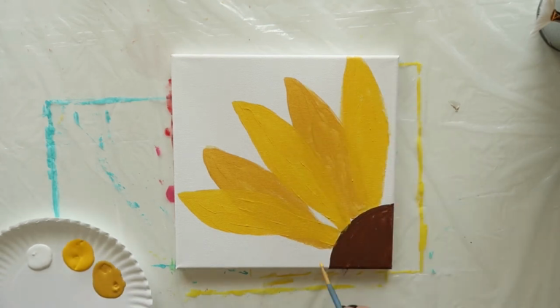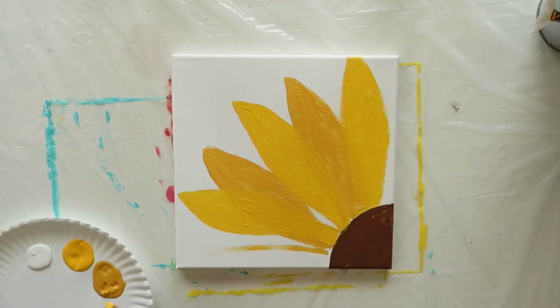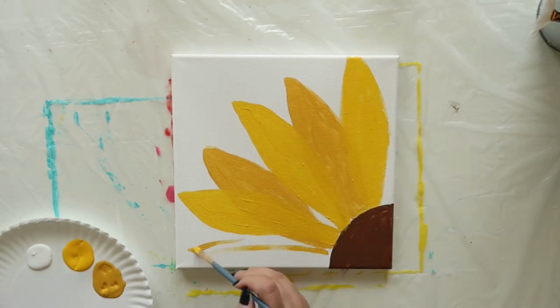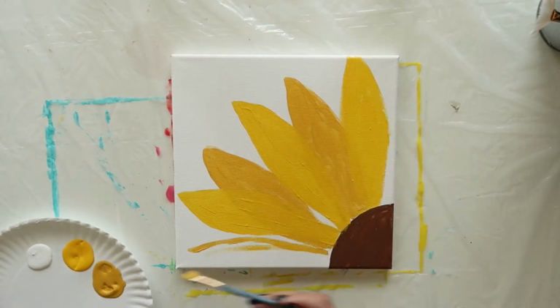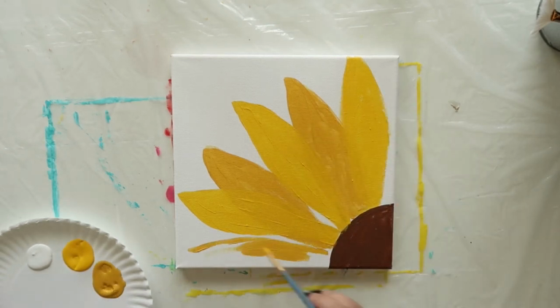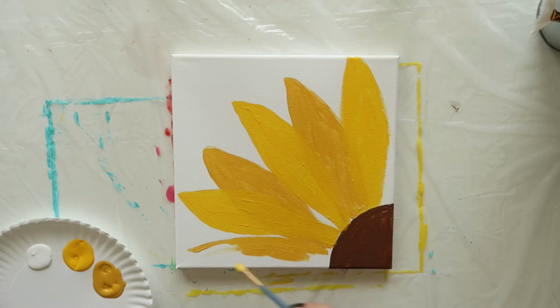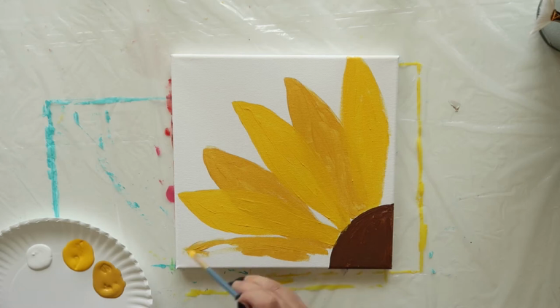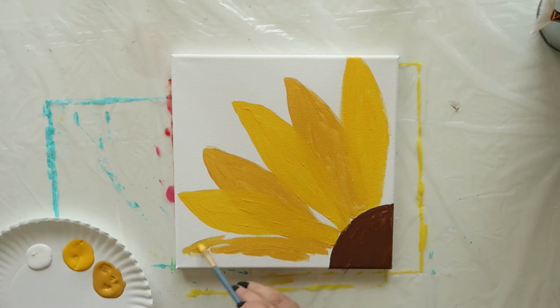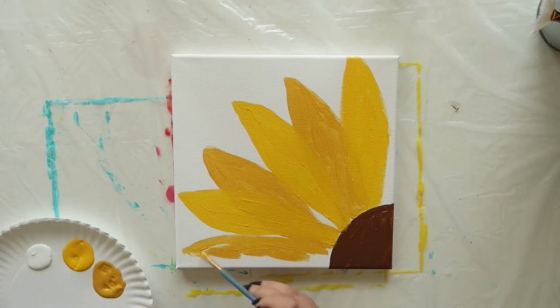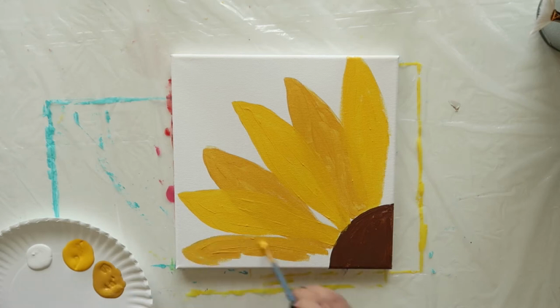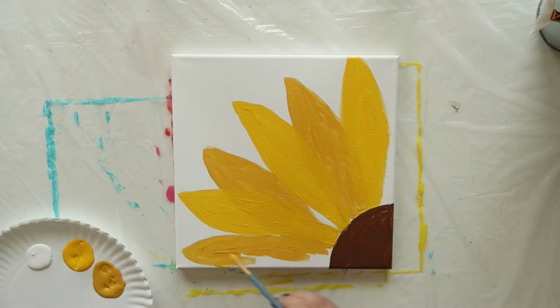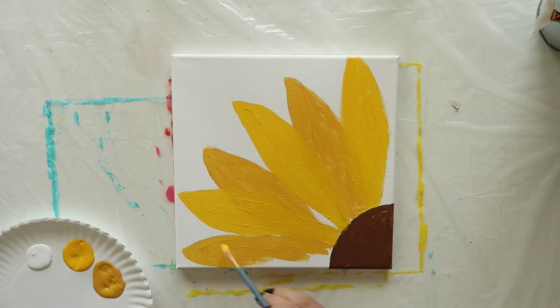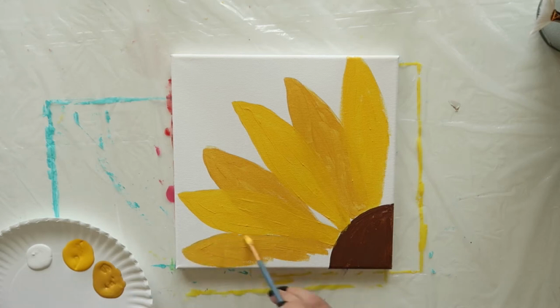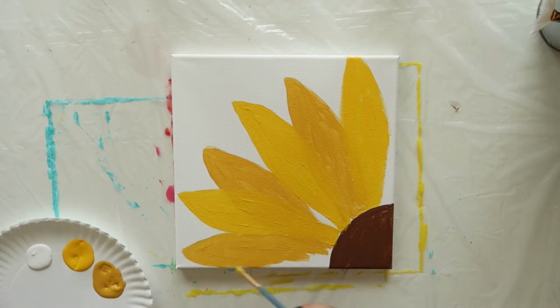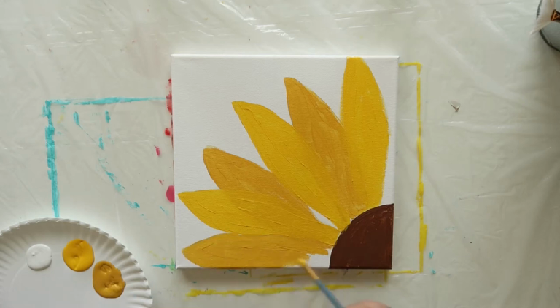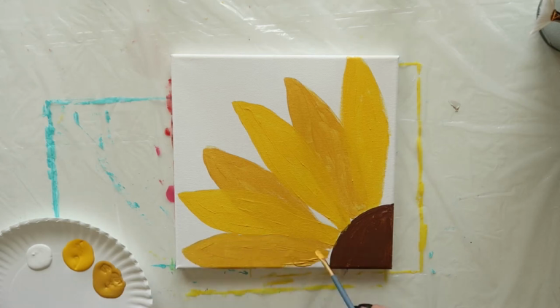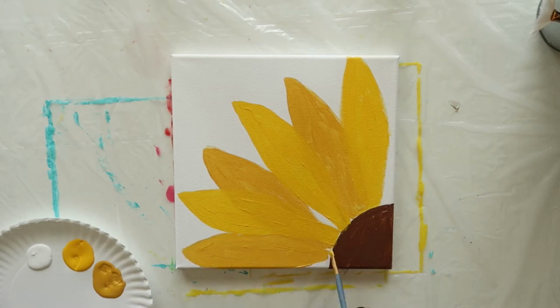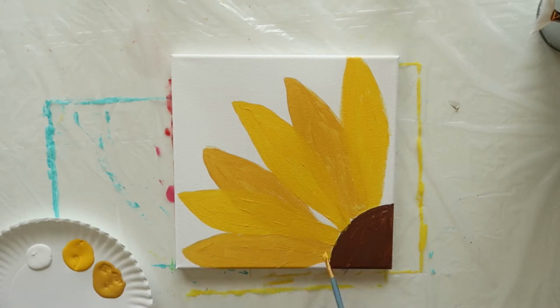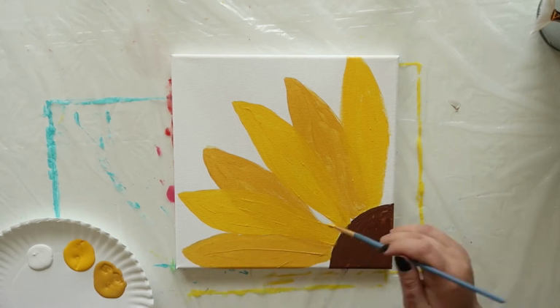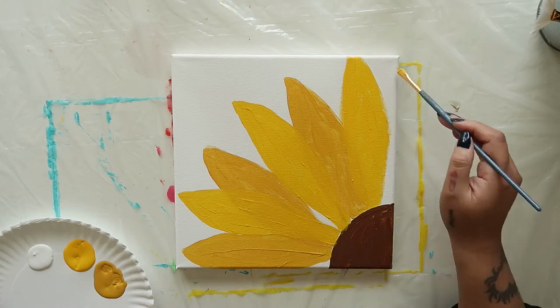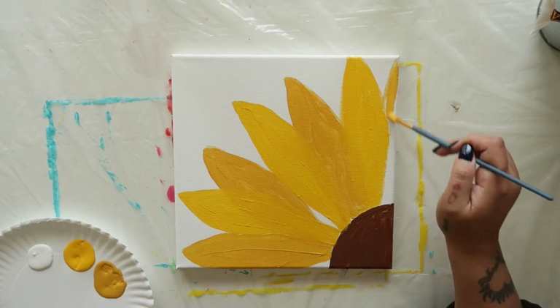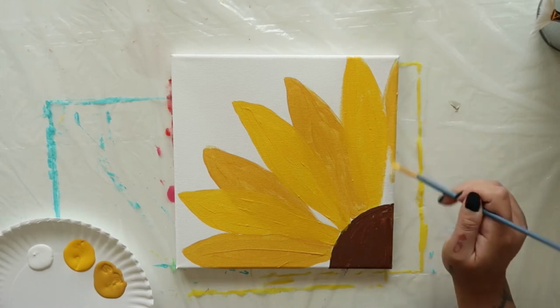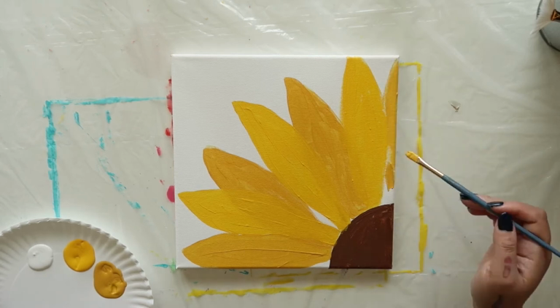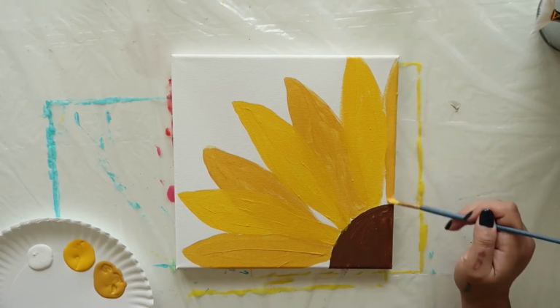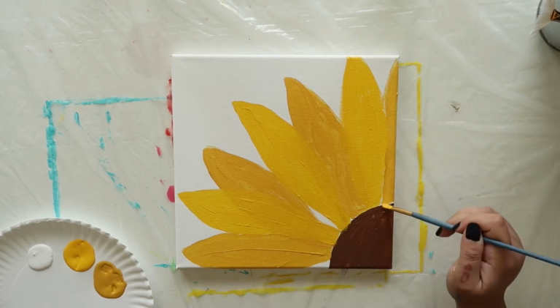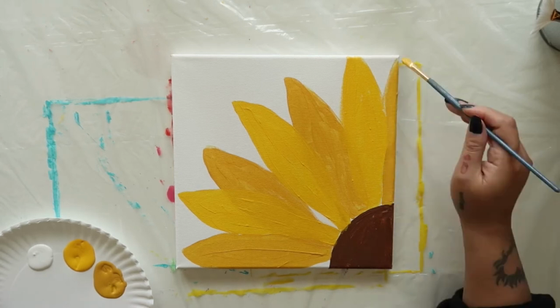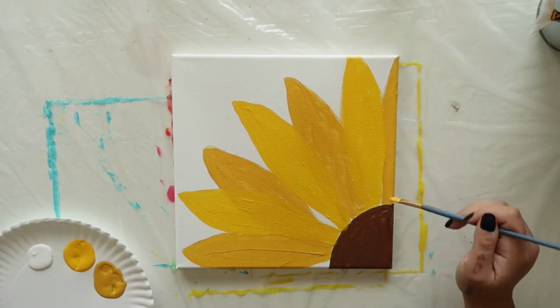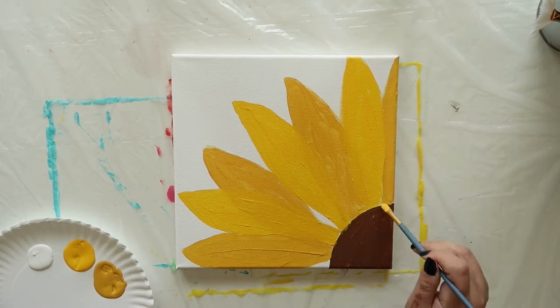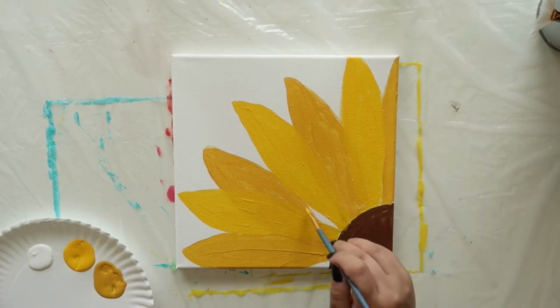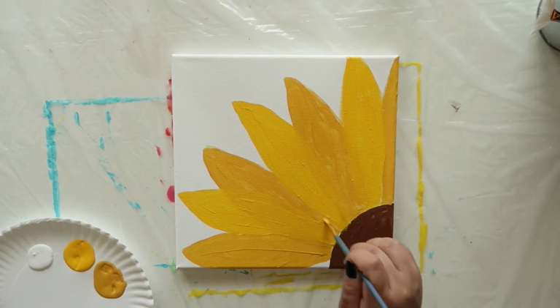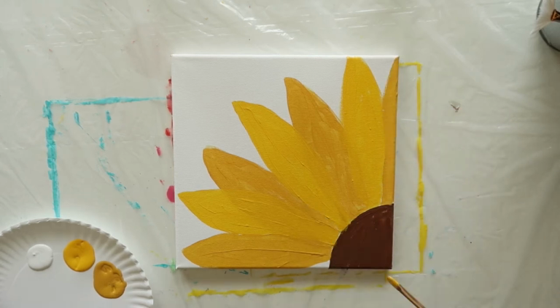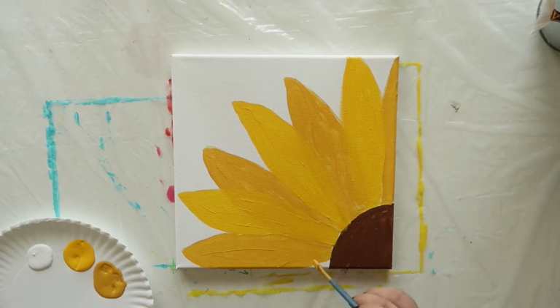Switch back to the king's gold and draw two more petals on each end. As you can see, no two petals are exactly alike.